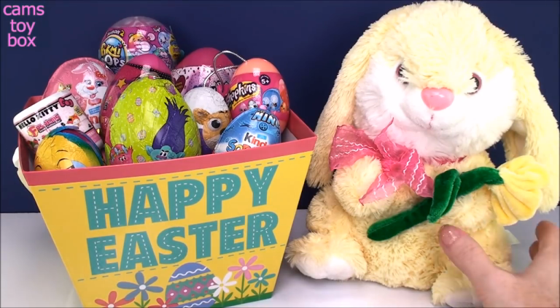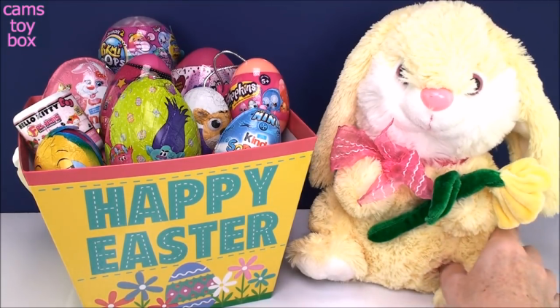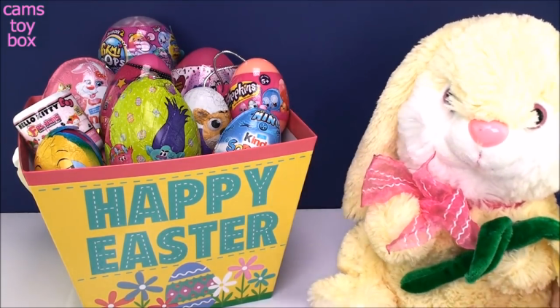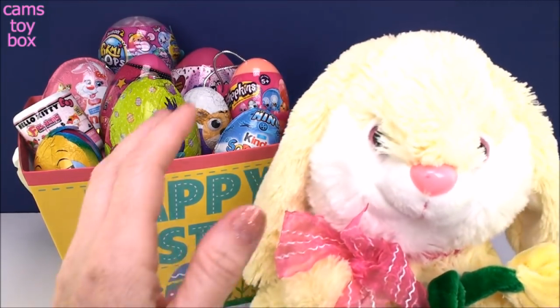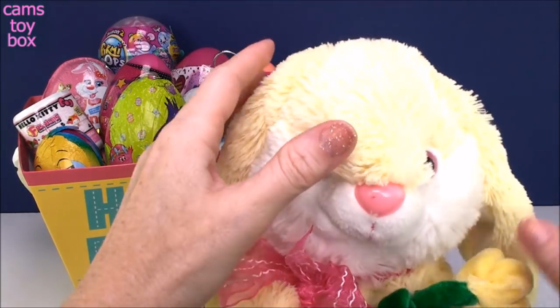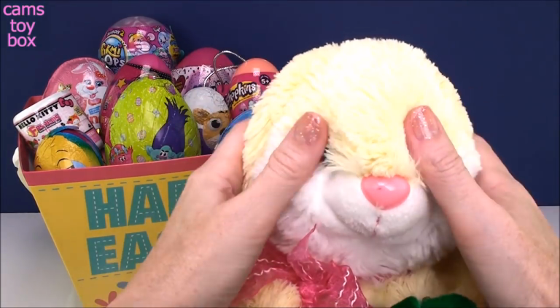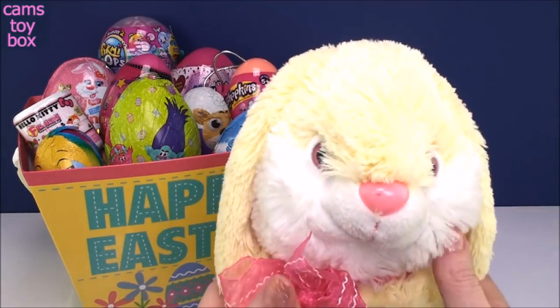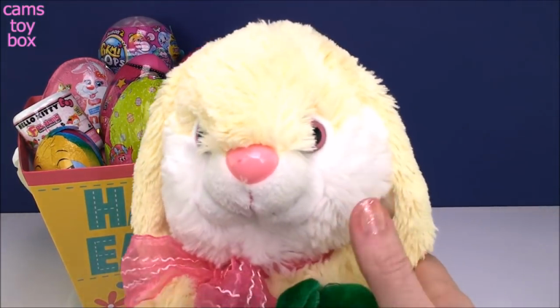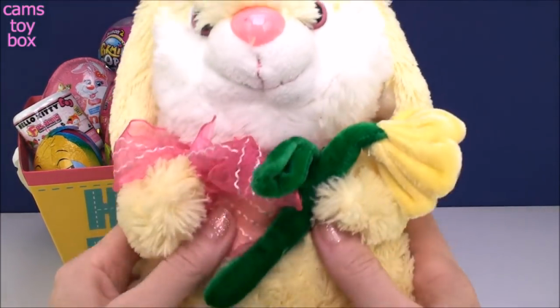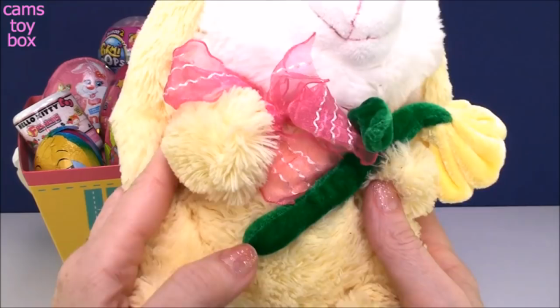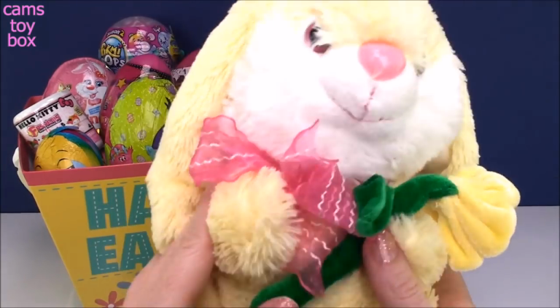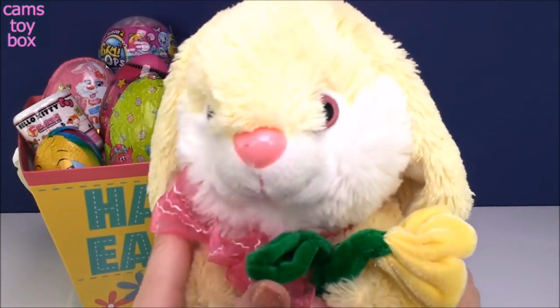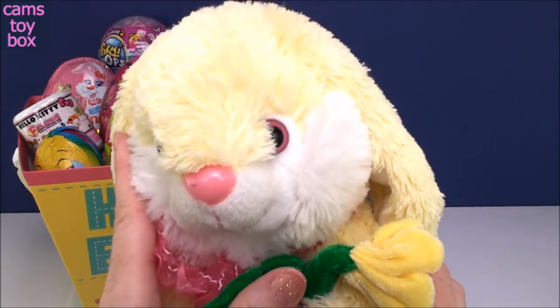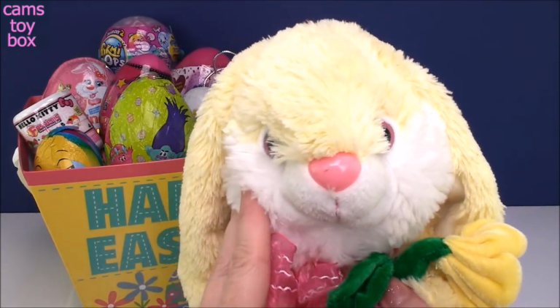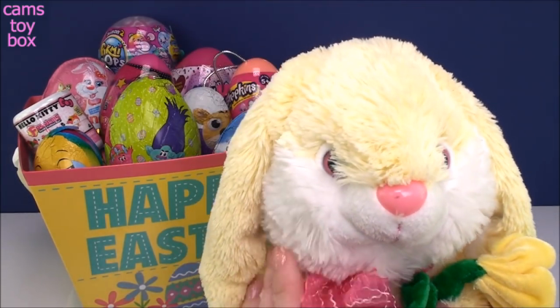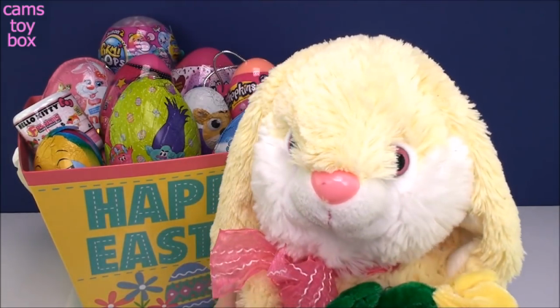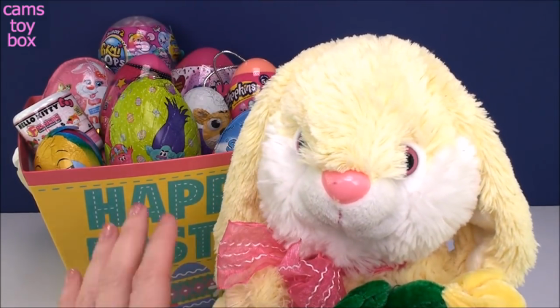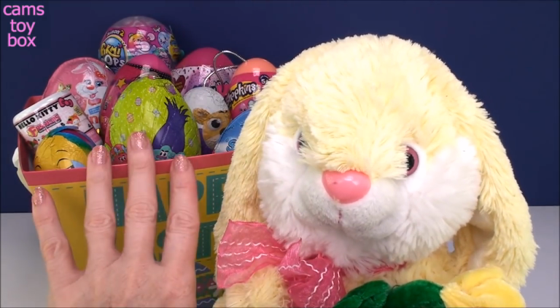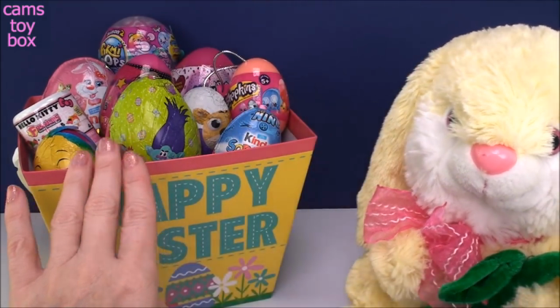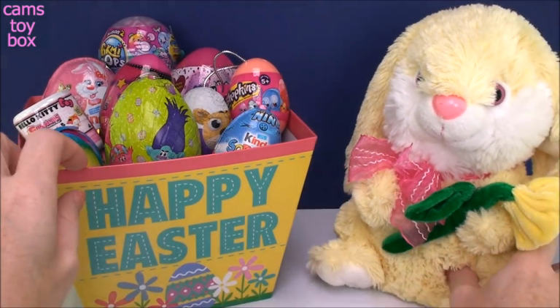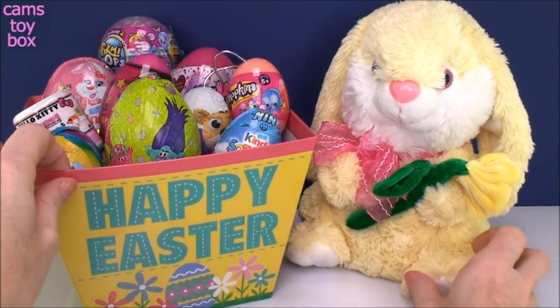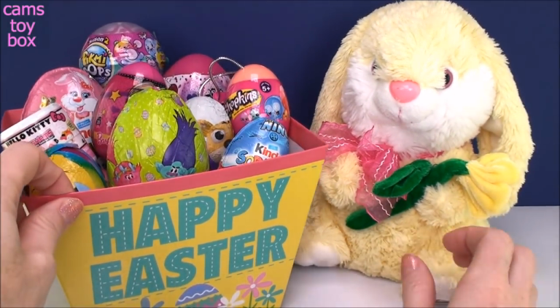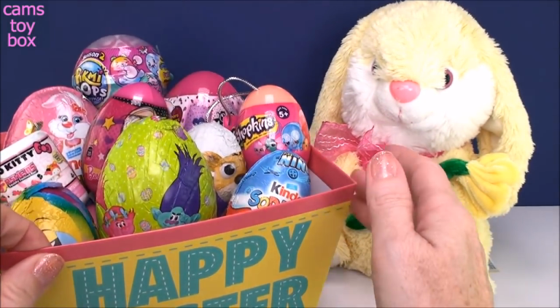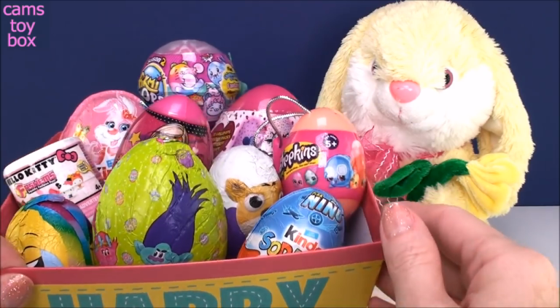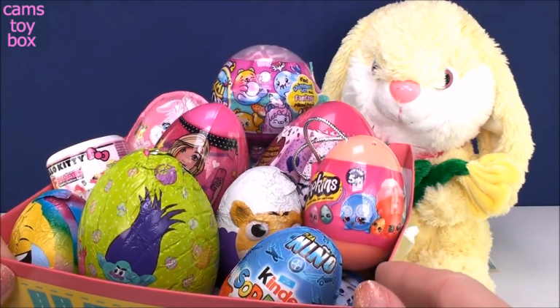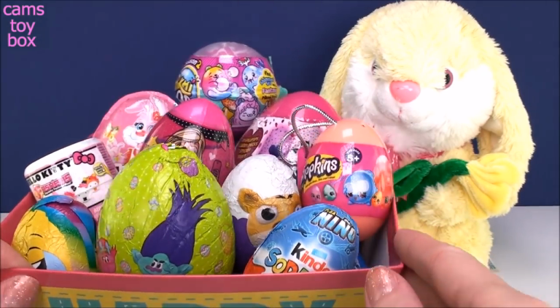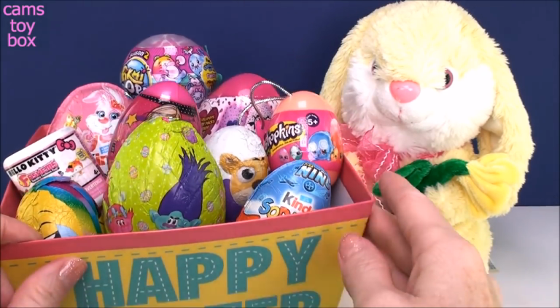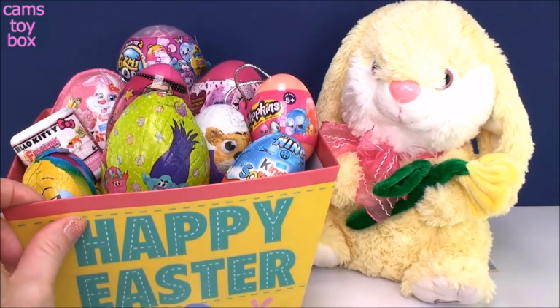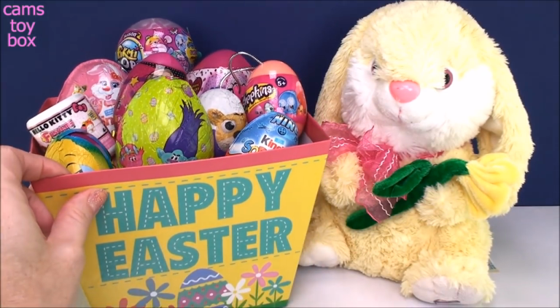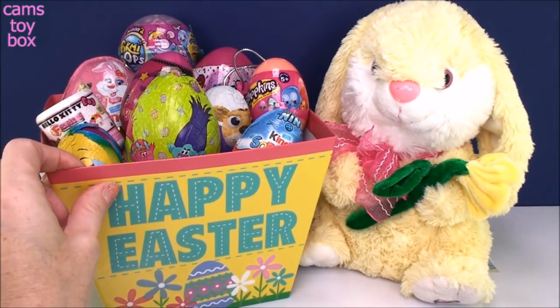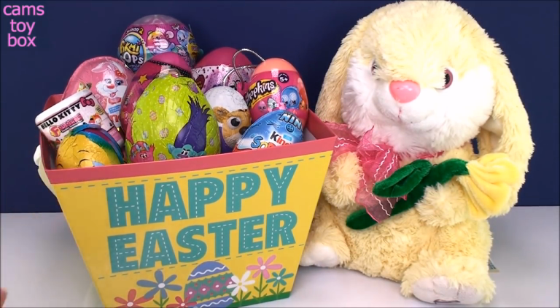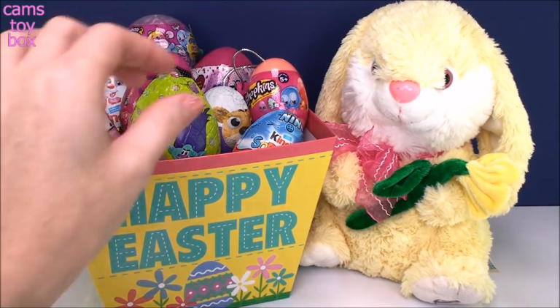How cute is Peter Cottontail, guys? Isn't he adorable? He's my little Easter bunny, and he's so nice. He brought us this awesome bucket of different Easter eggs and Easter surprises. I'm super excited to see what we get.